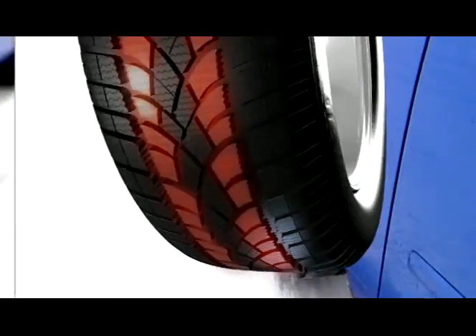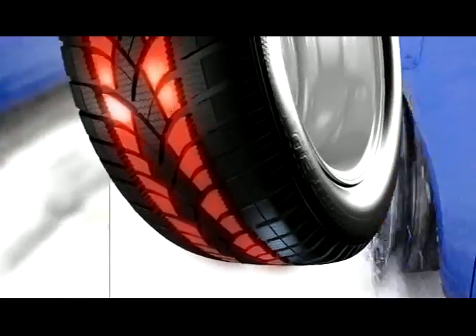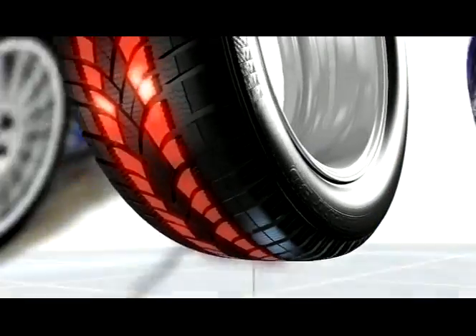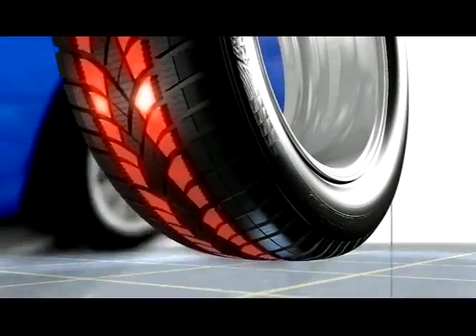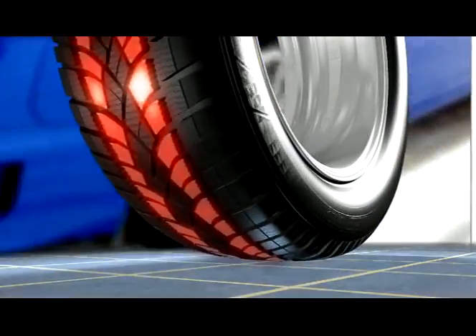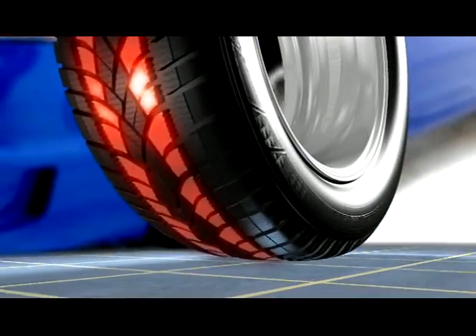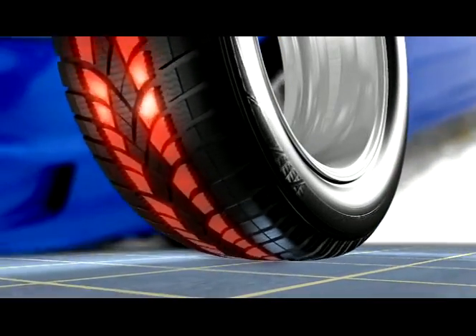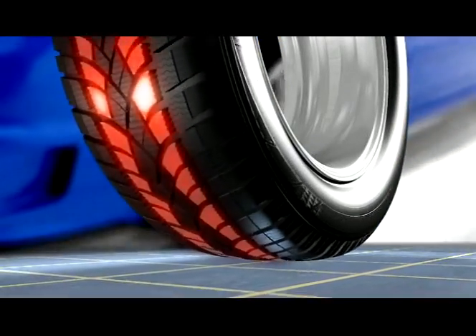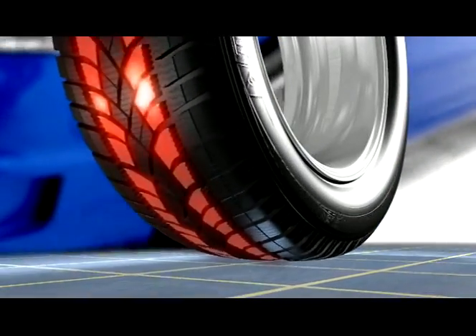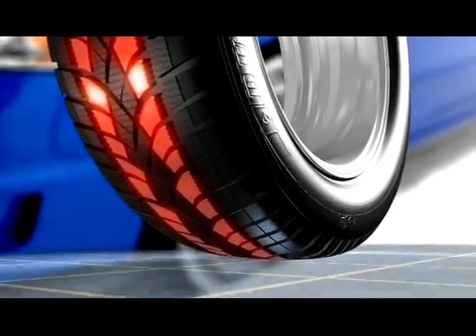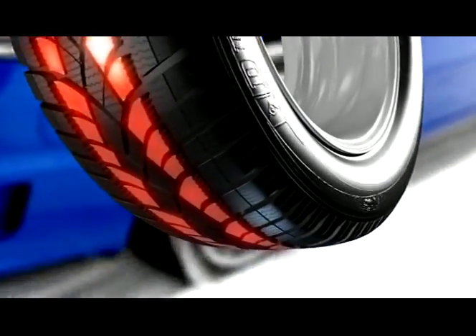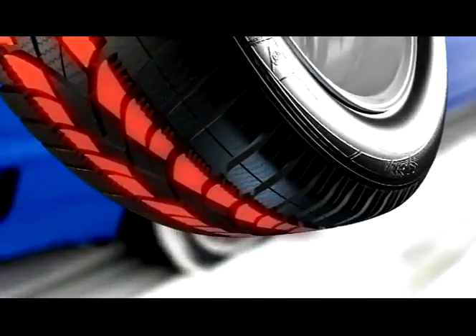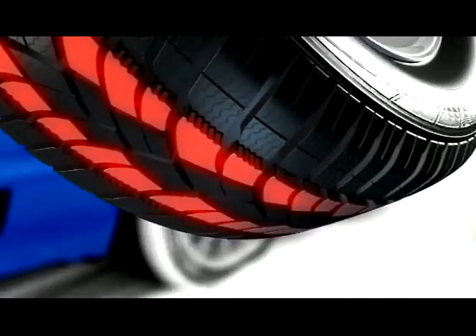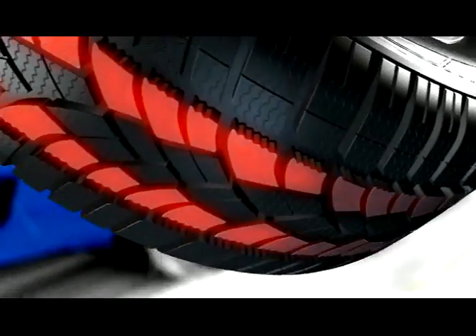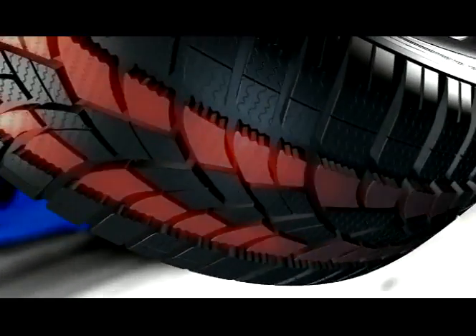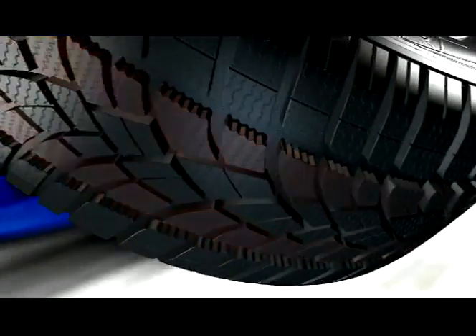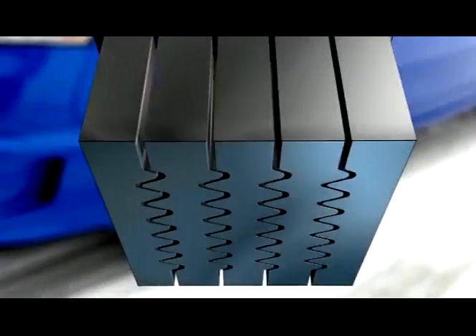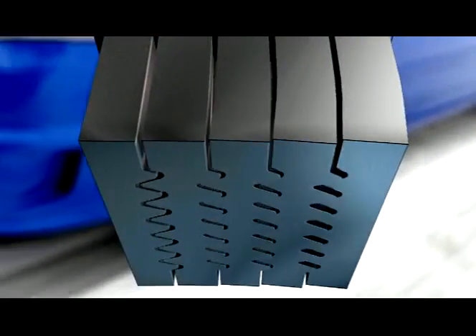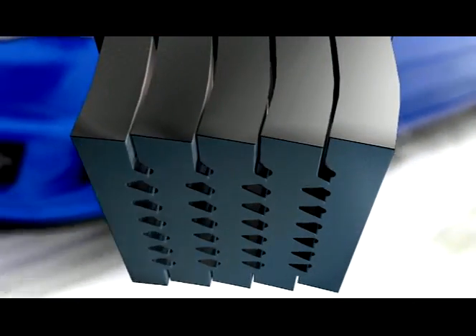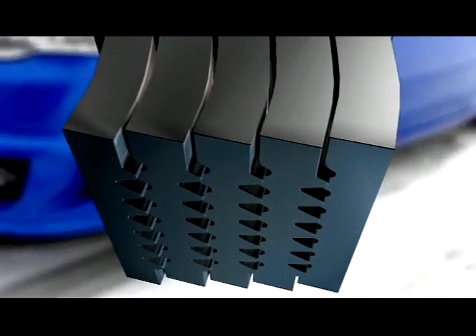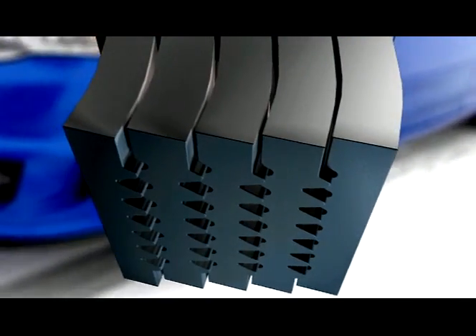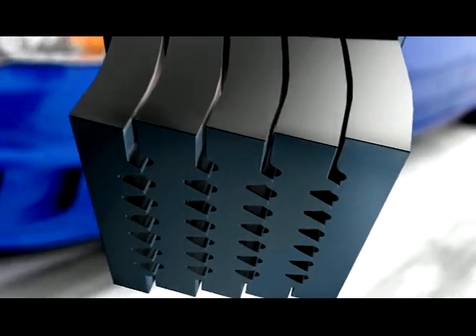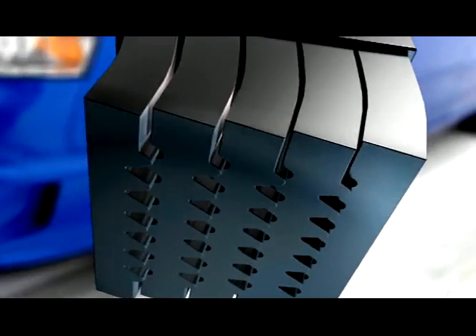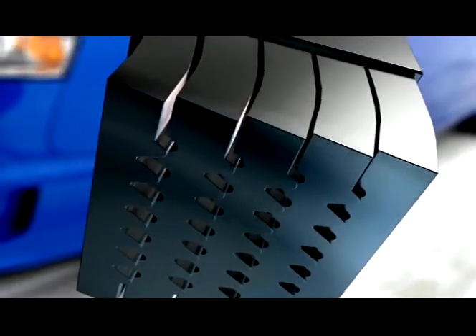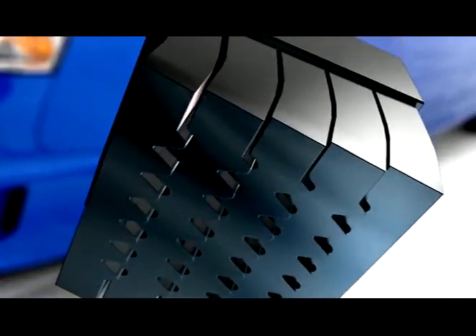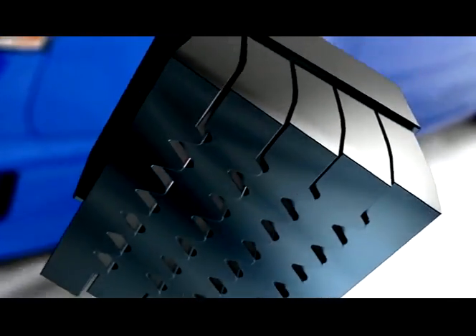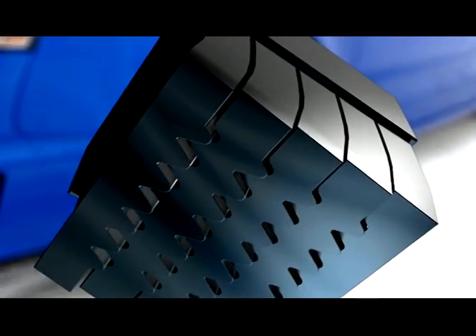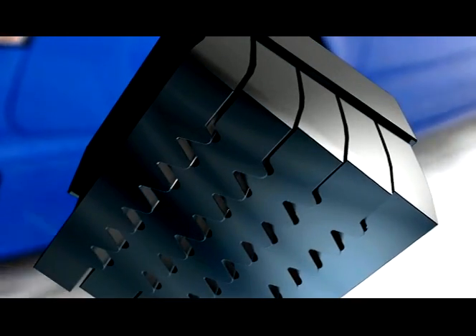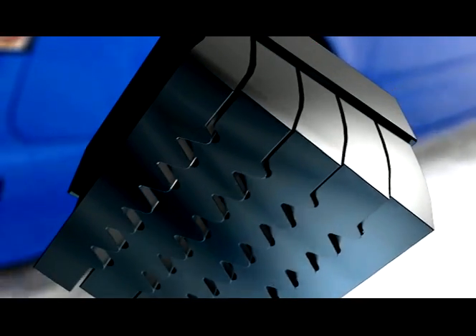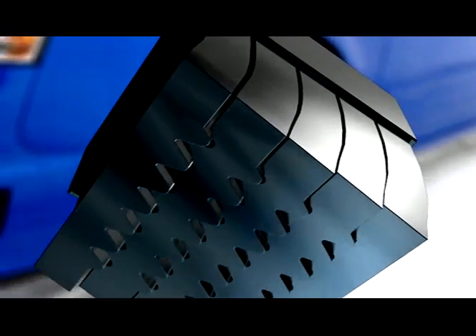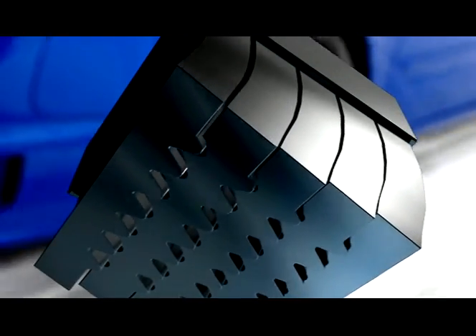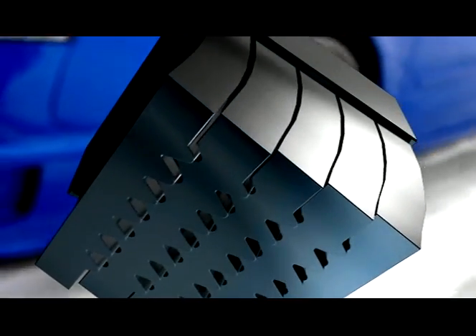In the outside part of the middle tread zone, sipes with a larger amplitude are located to develop grab edges. They ensure outstanding lateral stability and guidance on snow.